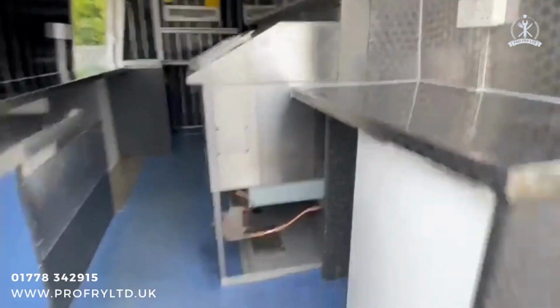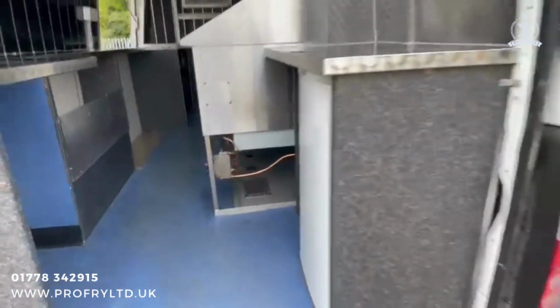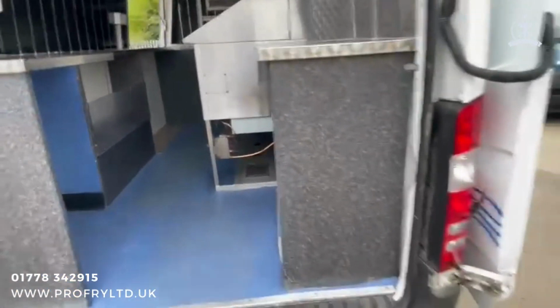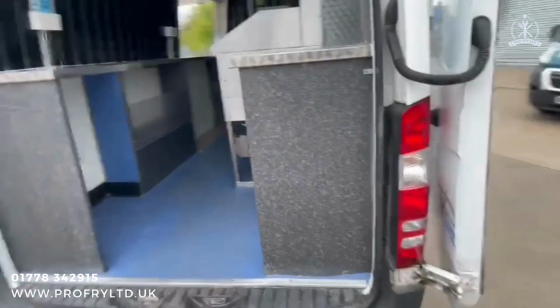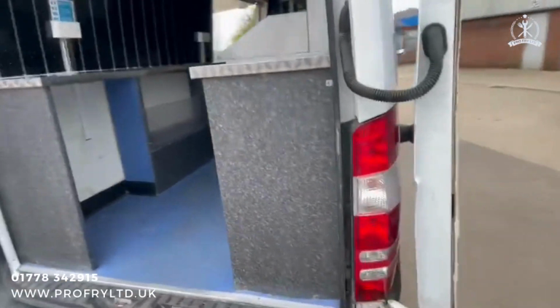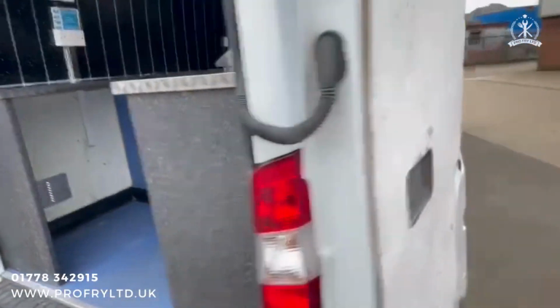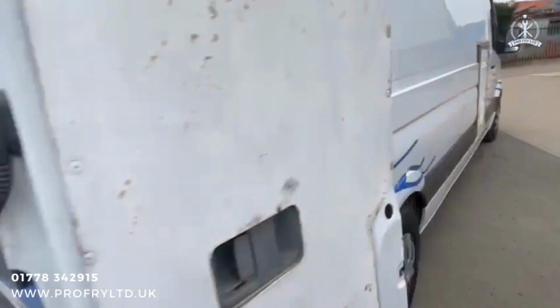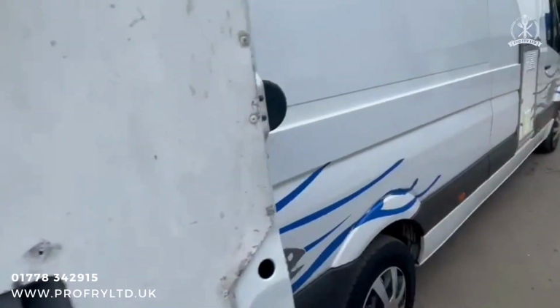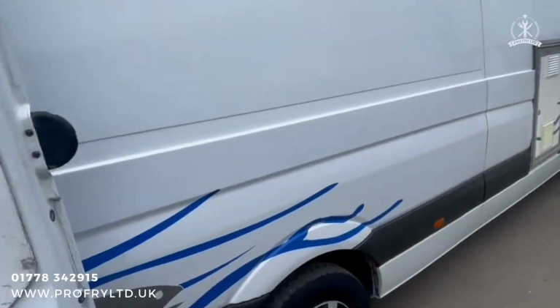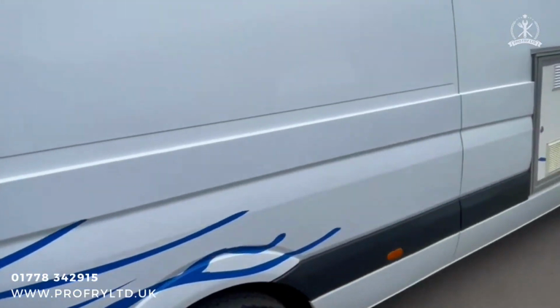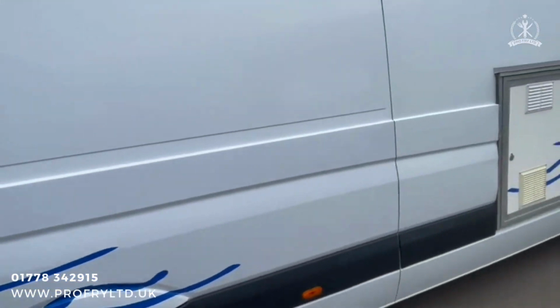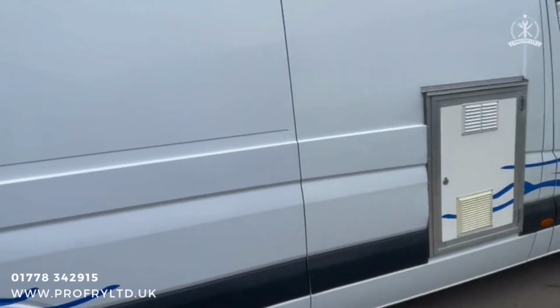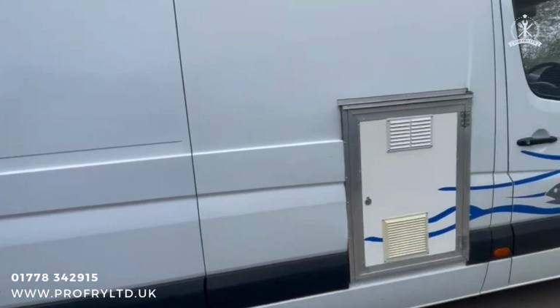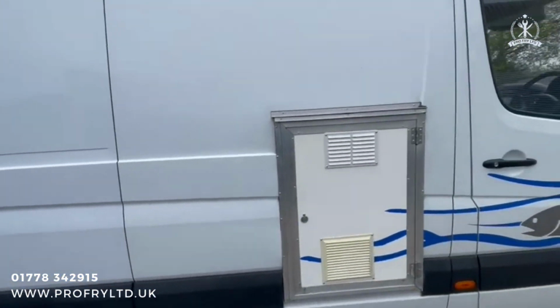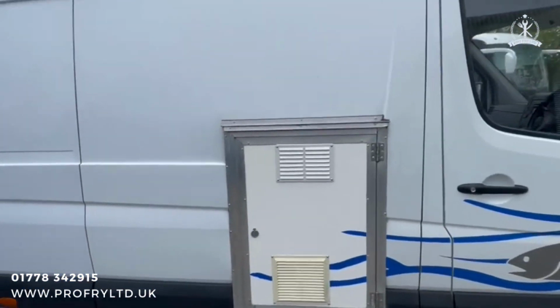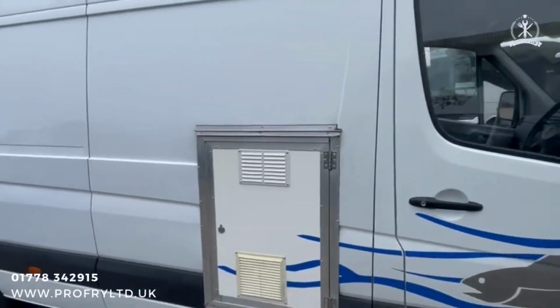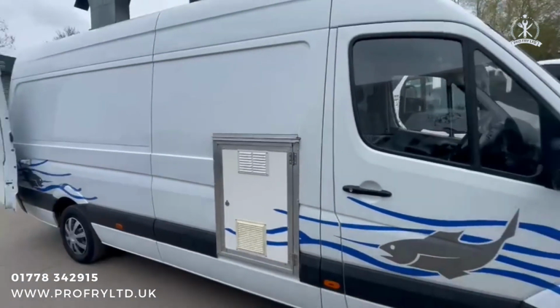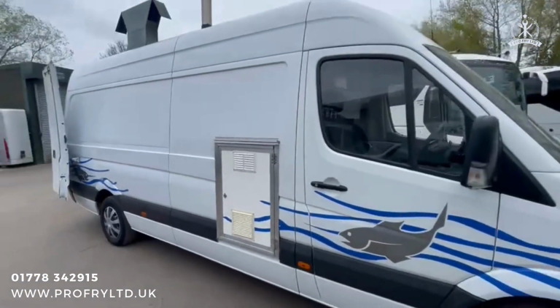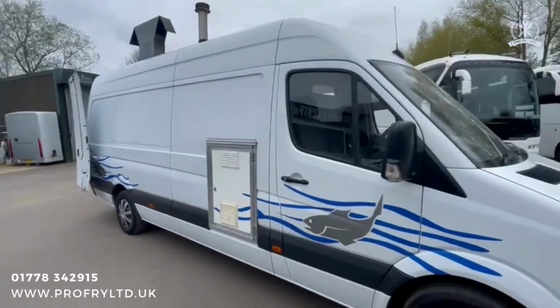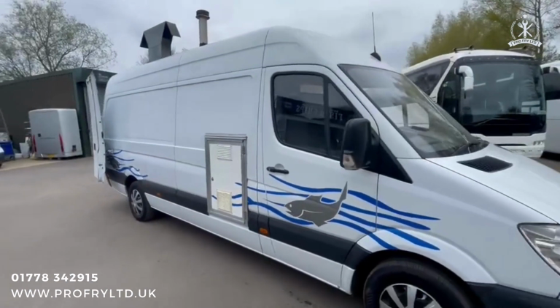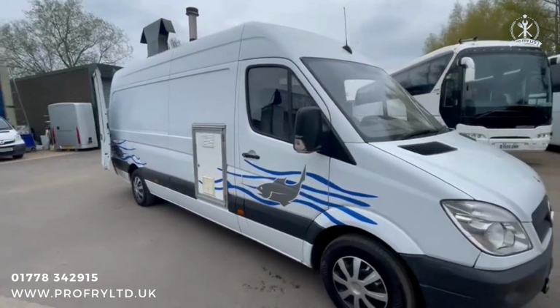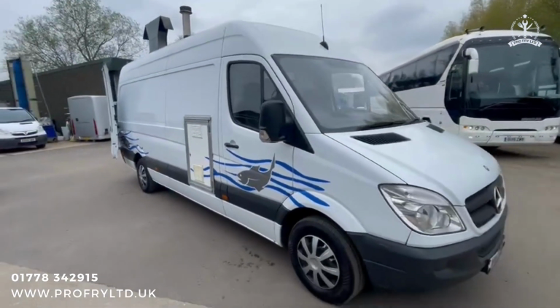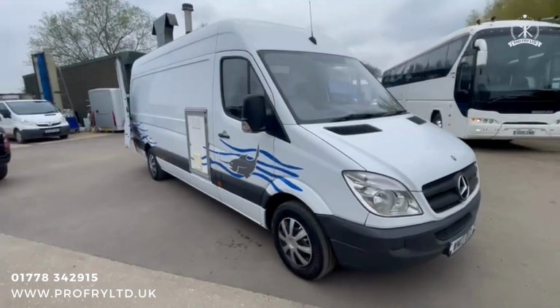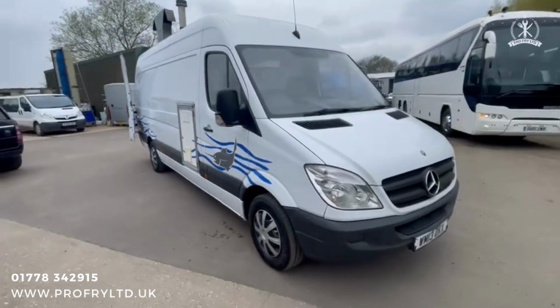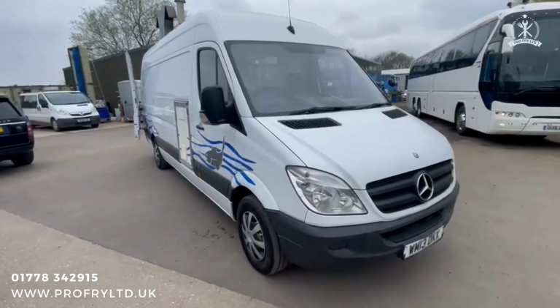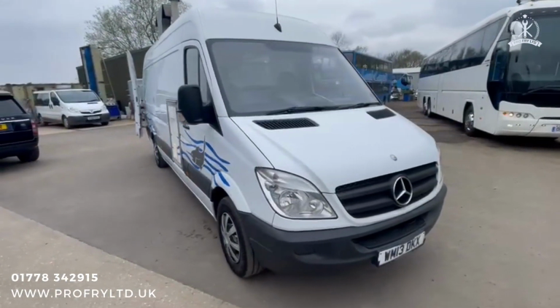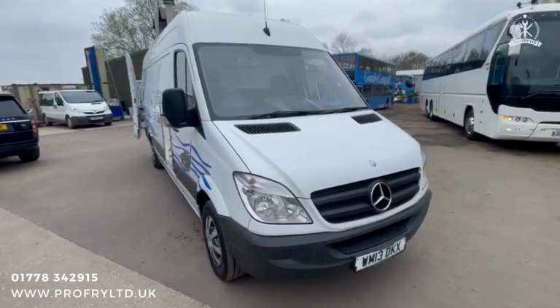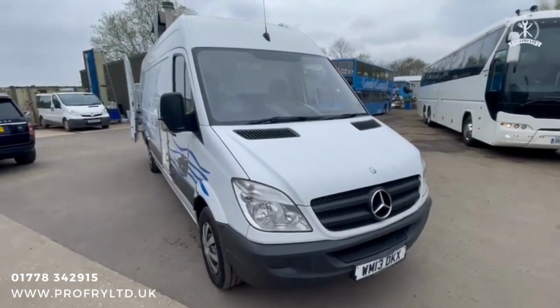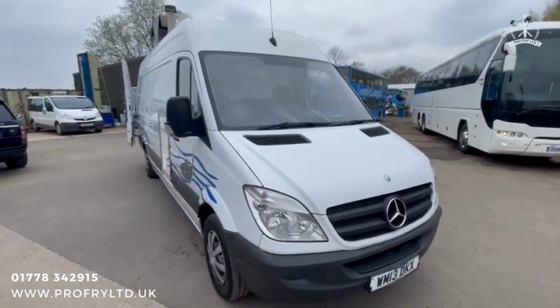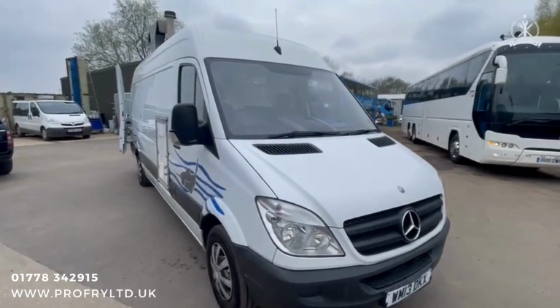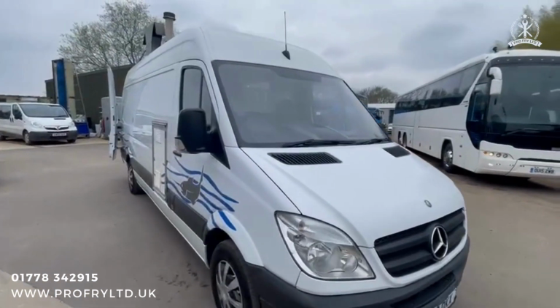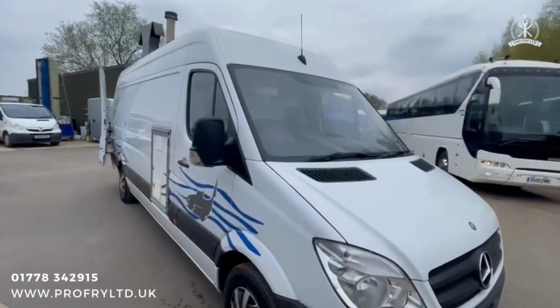The Mercedes has done 153,000 miles, been very well serviced — it was currently being serviced every six weeks, so over-serviced in effect. It runs very nicely and drives very nicely.